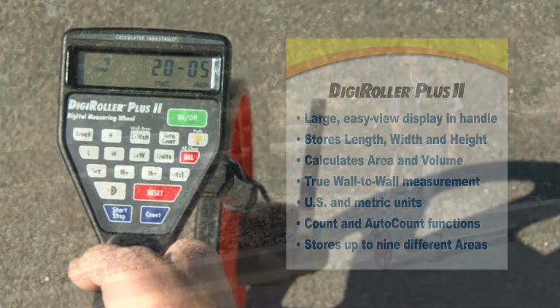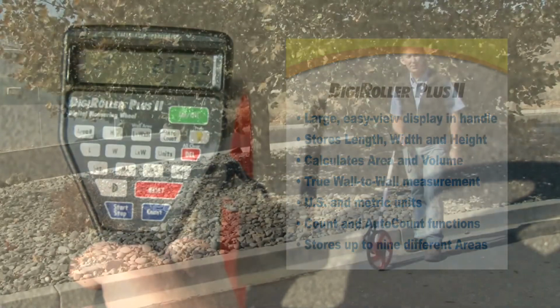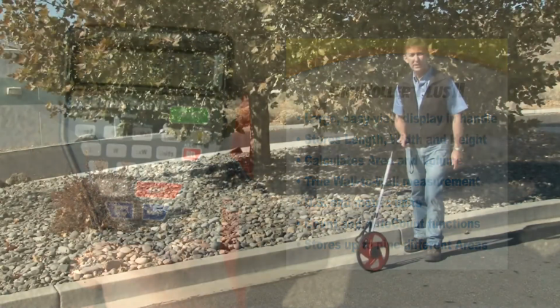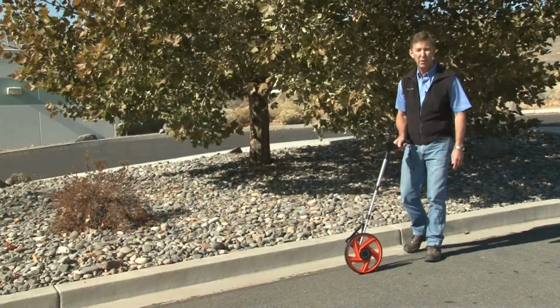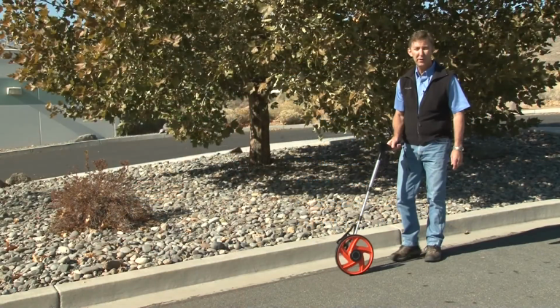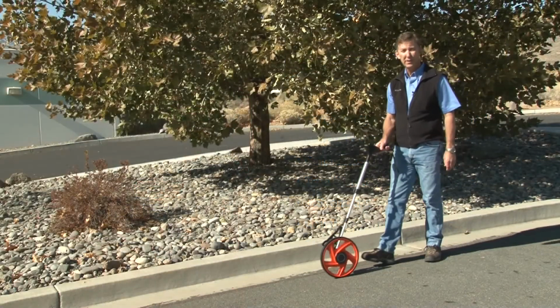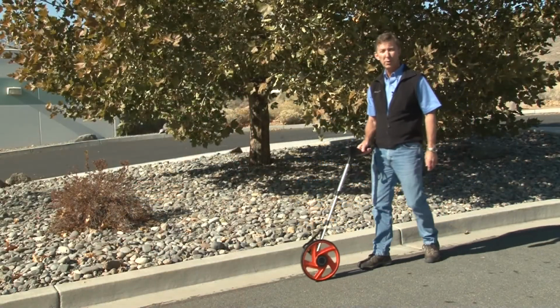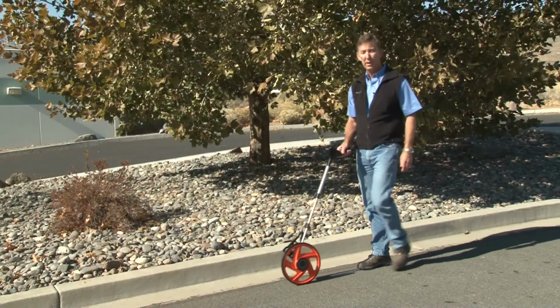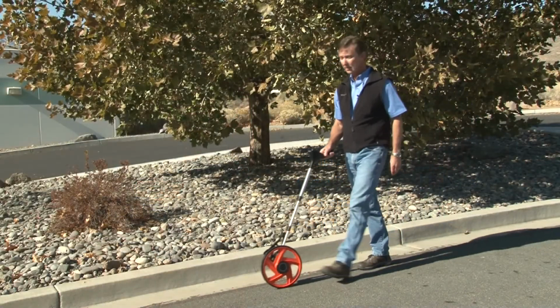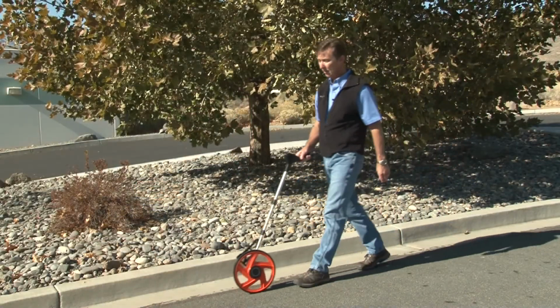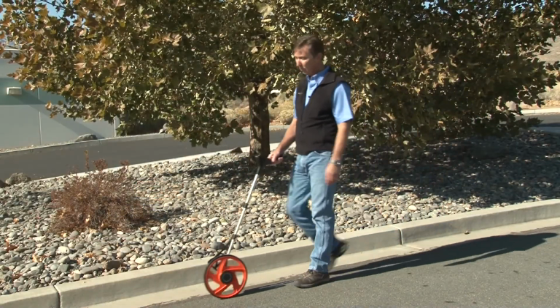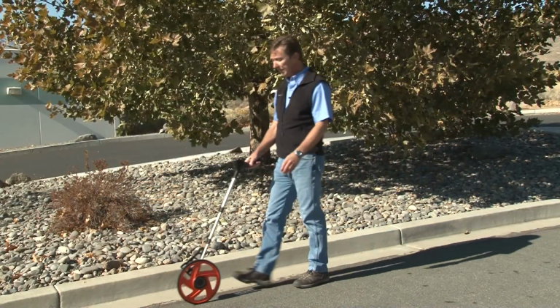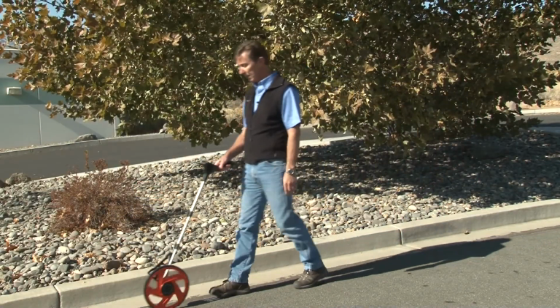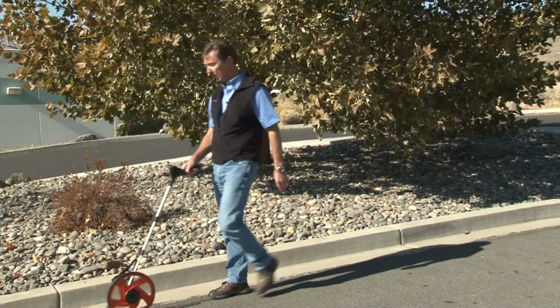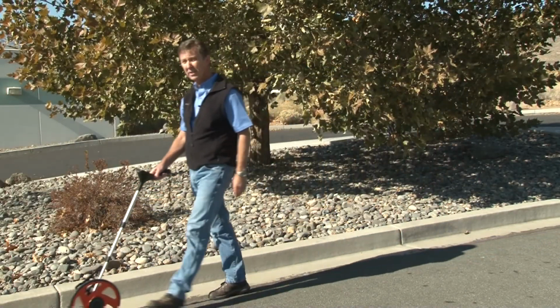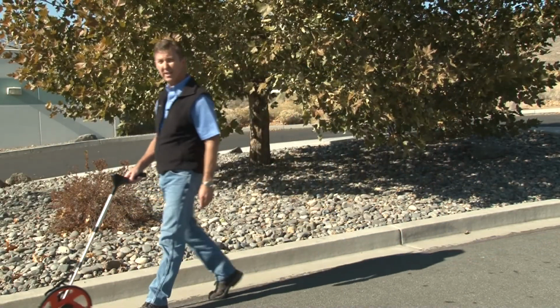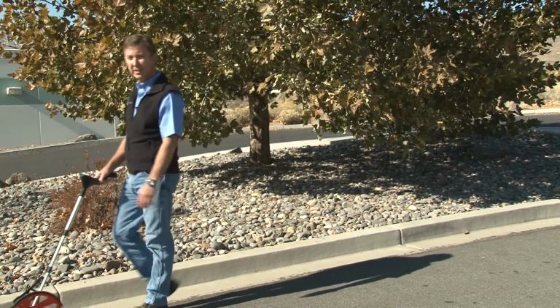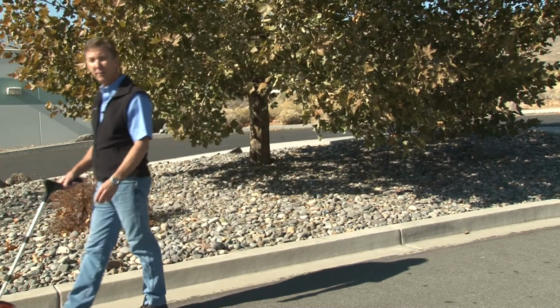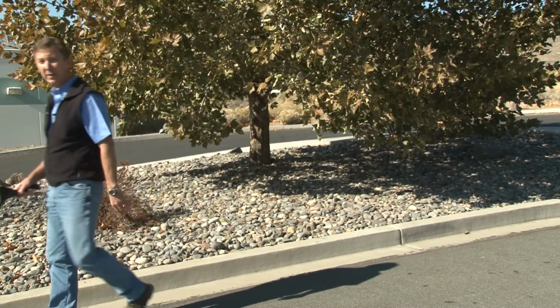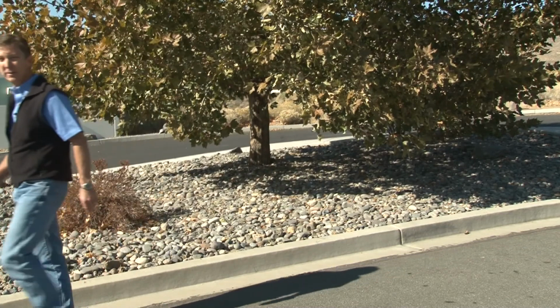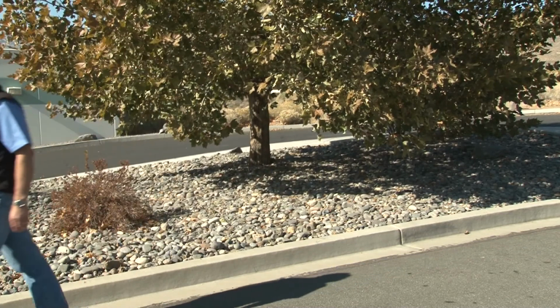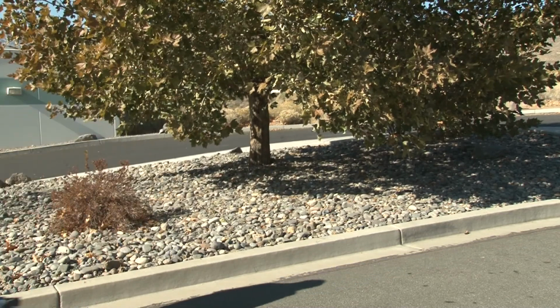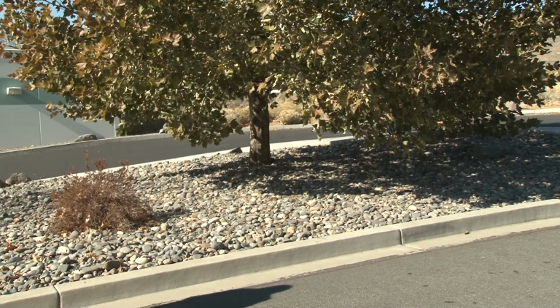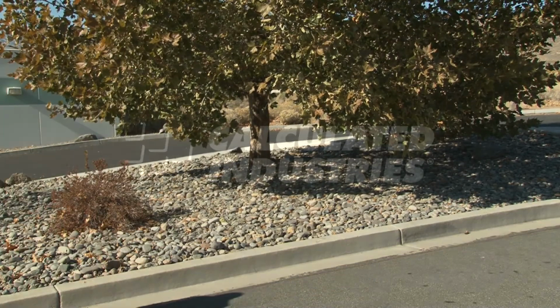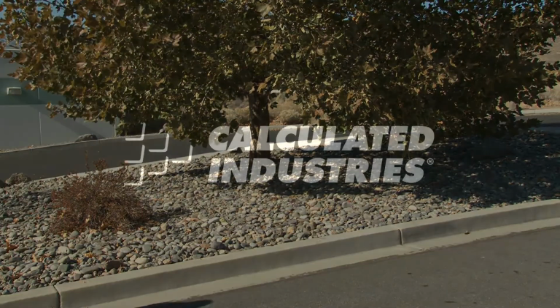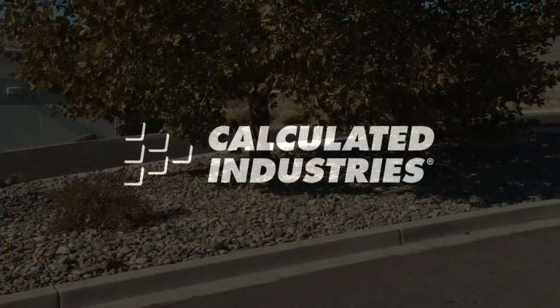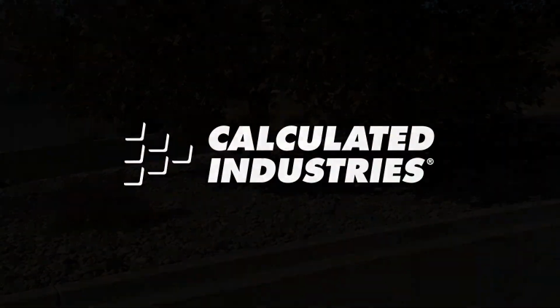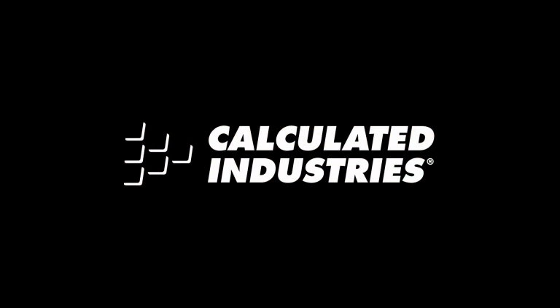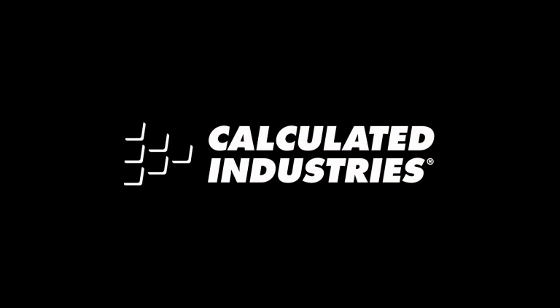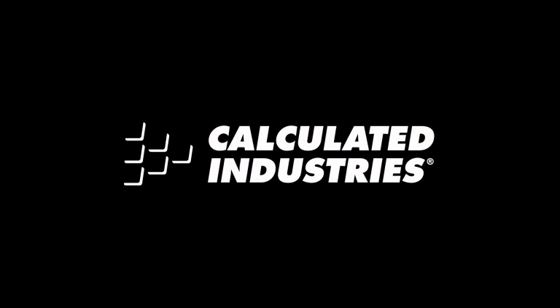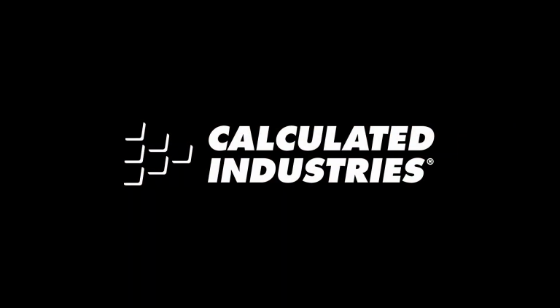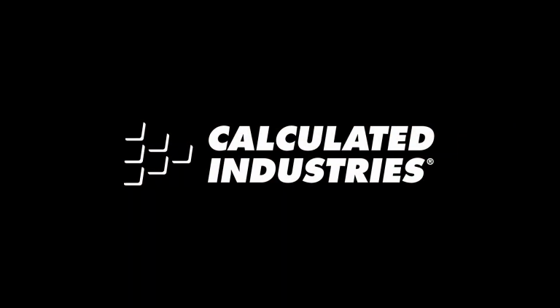That concludes the overview on the Digiroller Plus. For more detailed demonstrations, see our other videos. We'll see you next time.